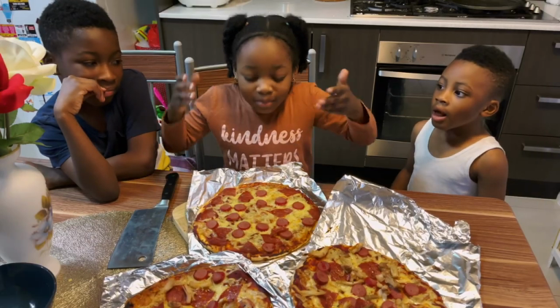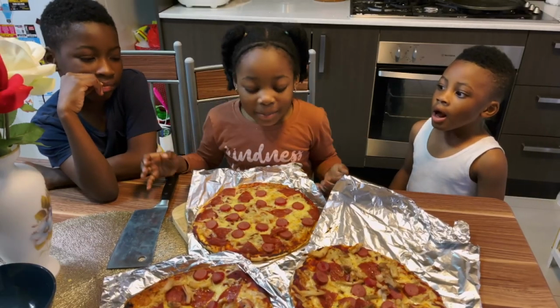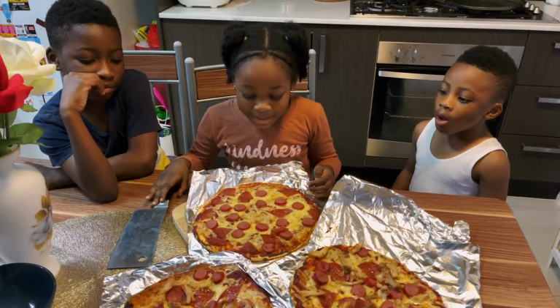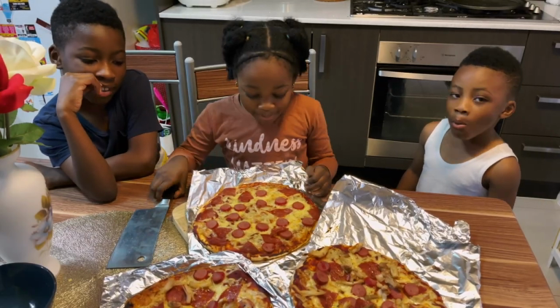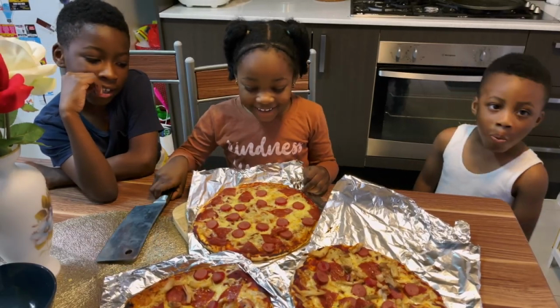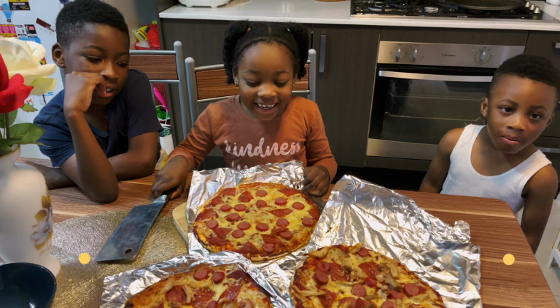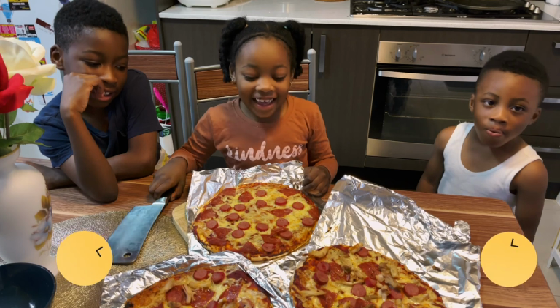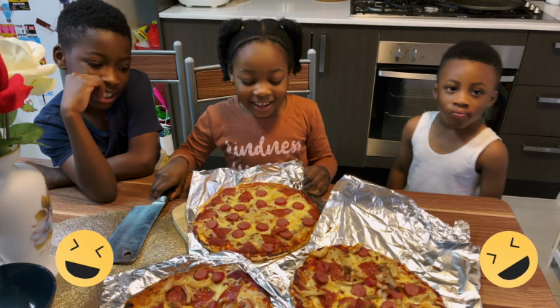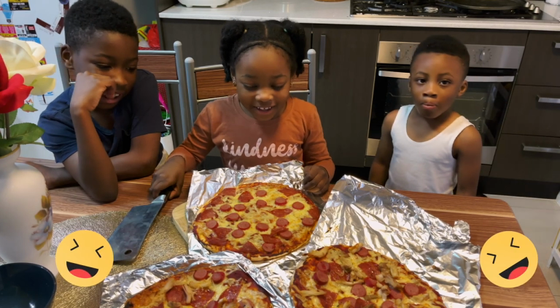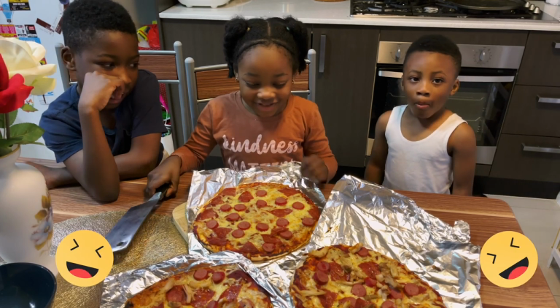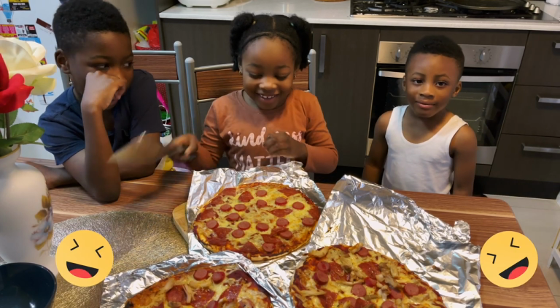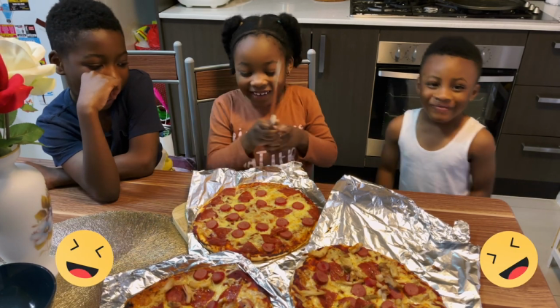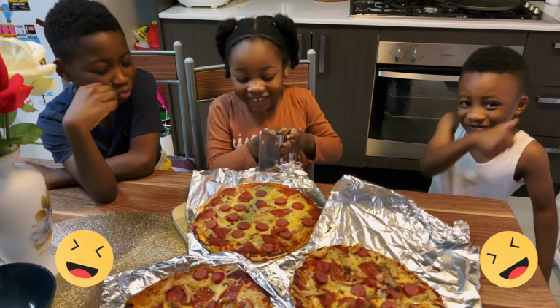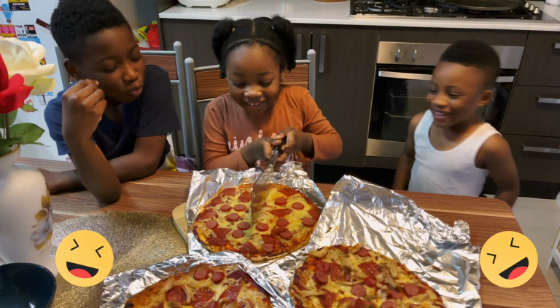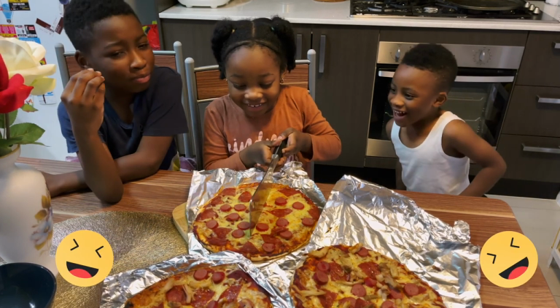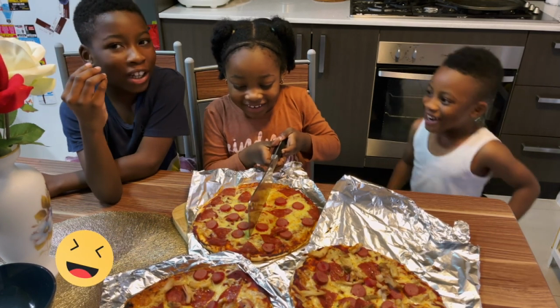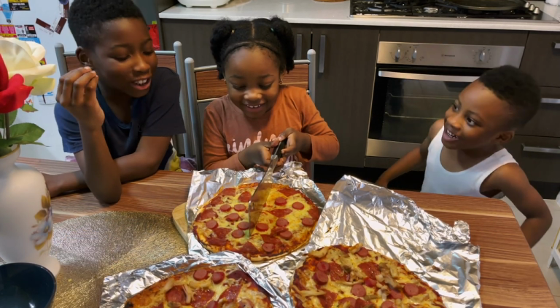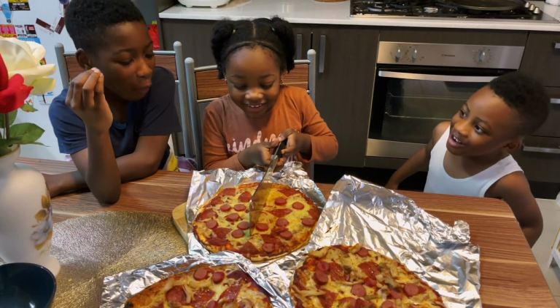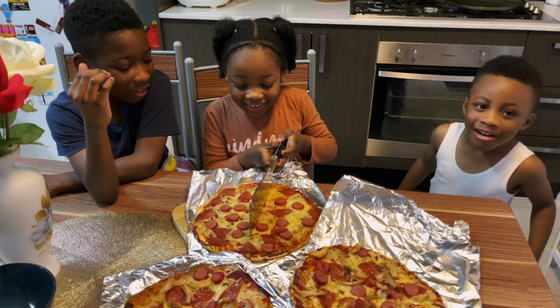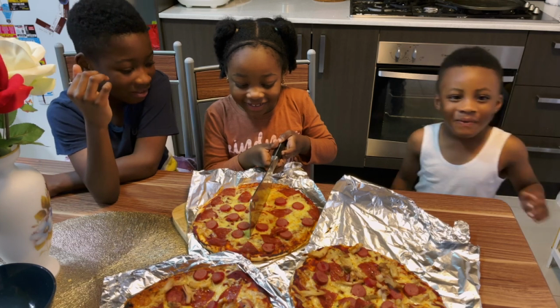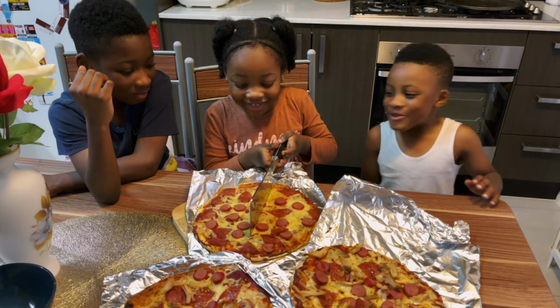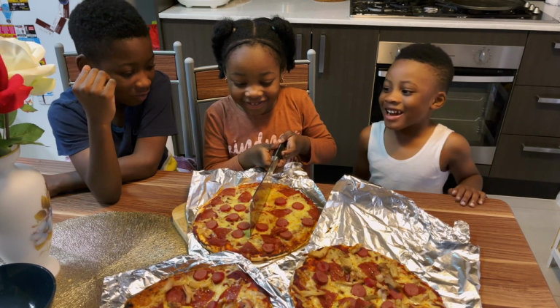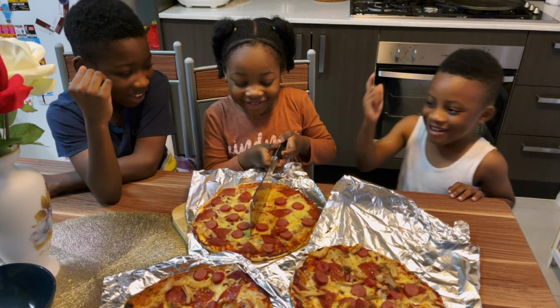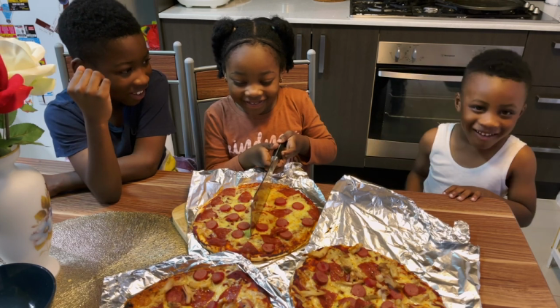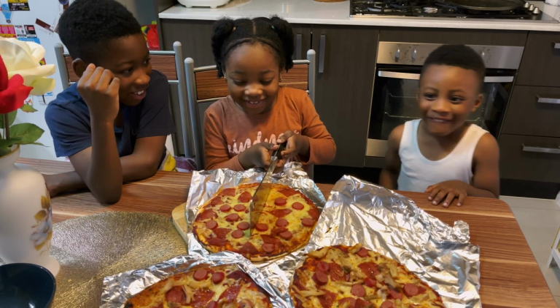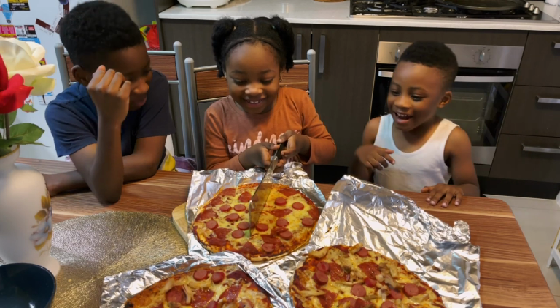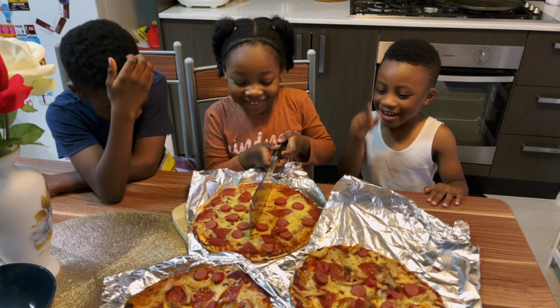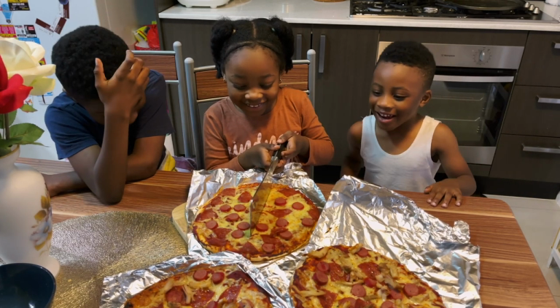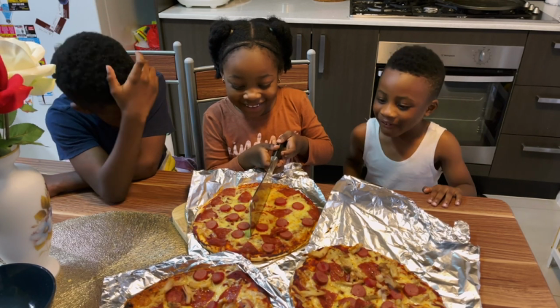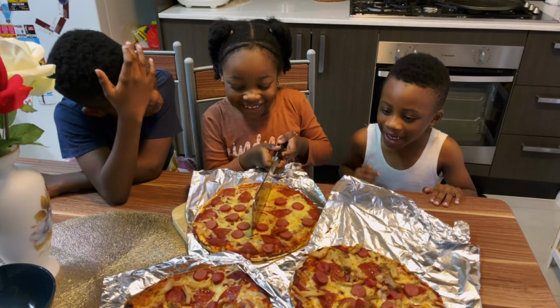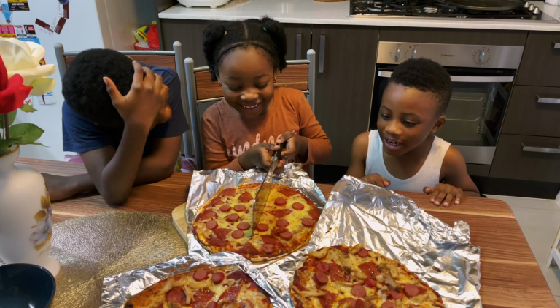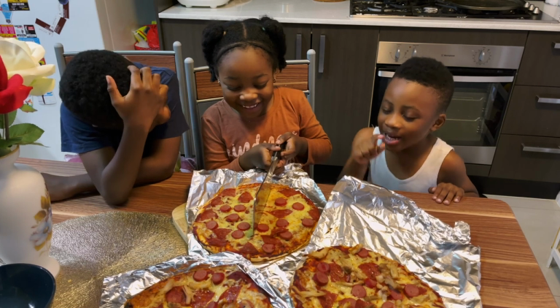Mama Mia! Pizza Lisa! This pizza smells good. Mmm, fantastico. Oh, that's good. I love that. It's really yummy.